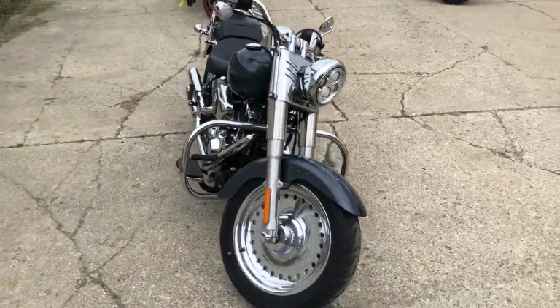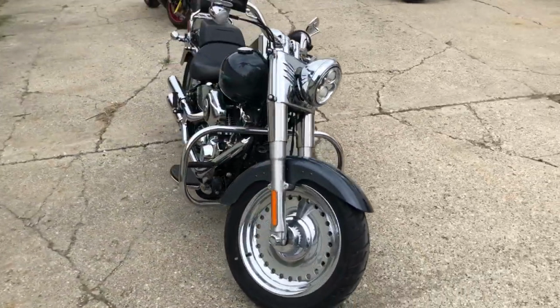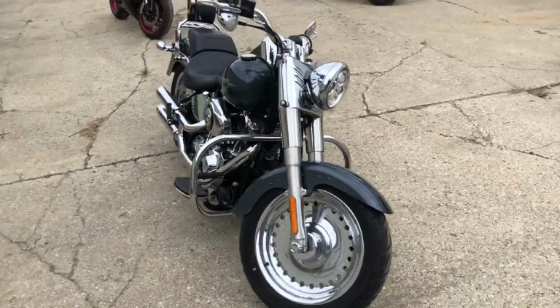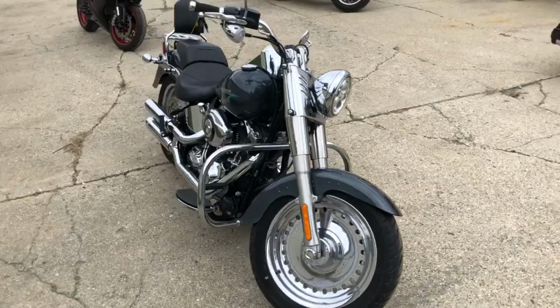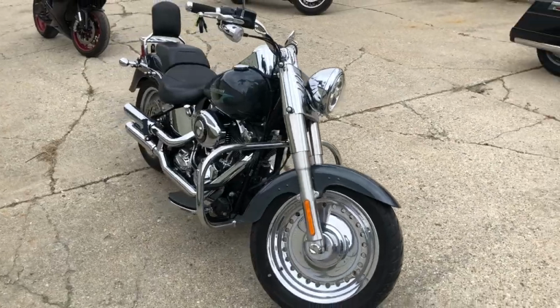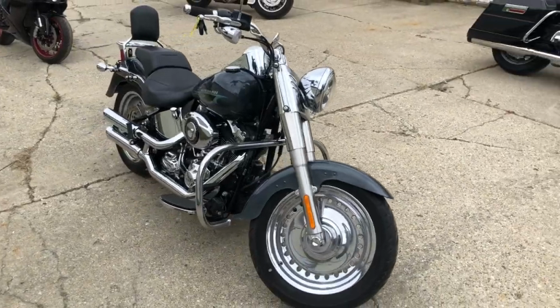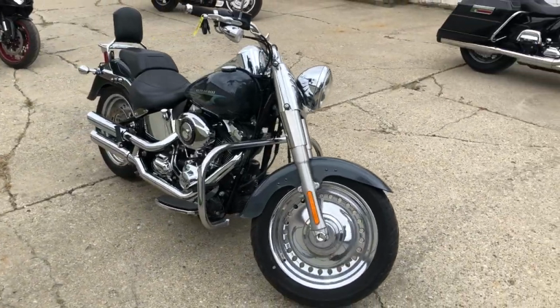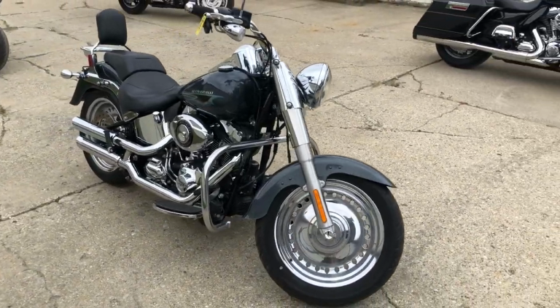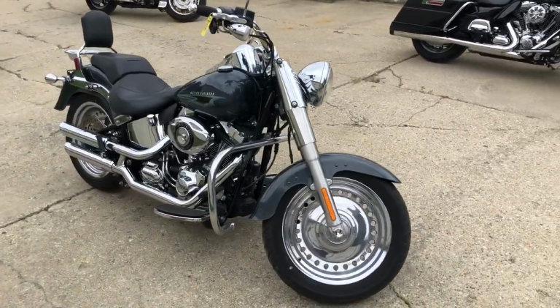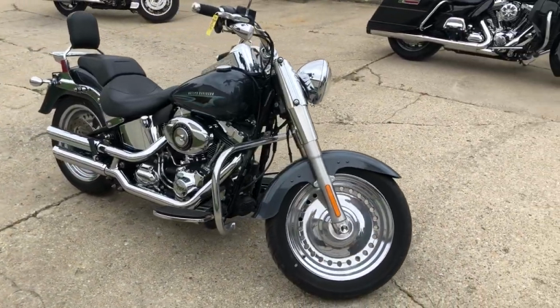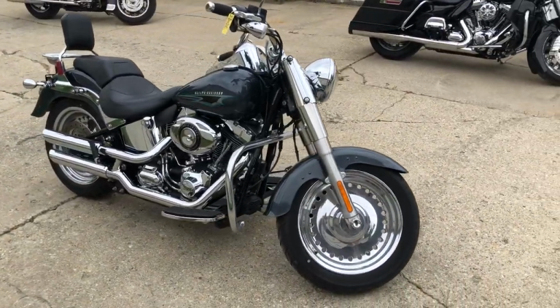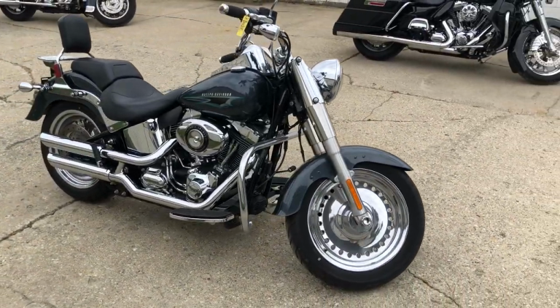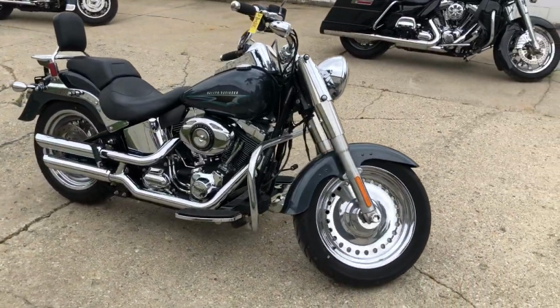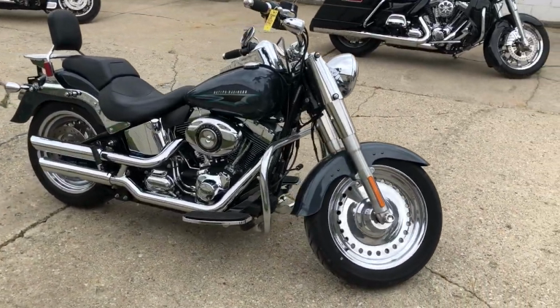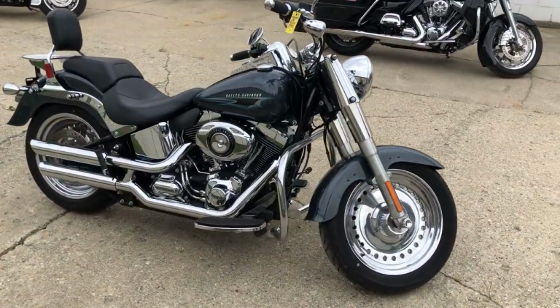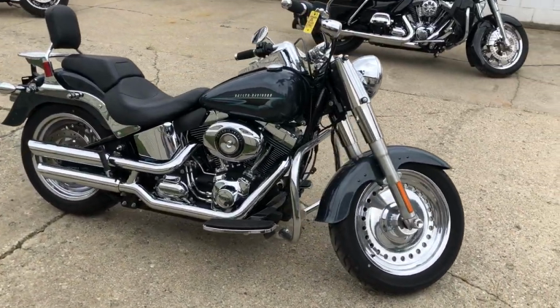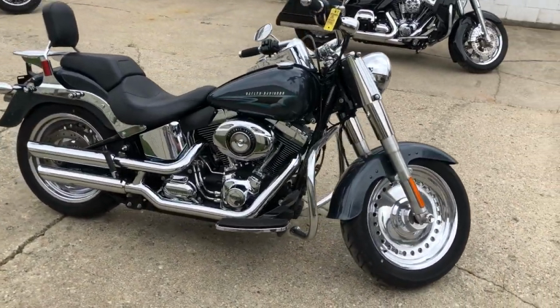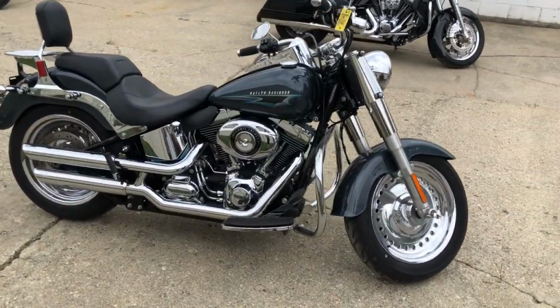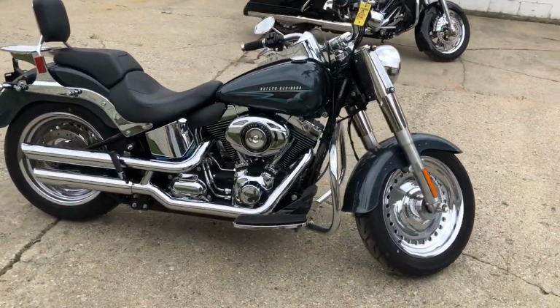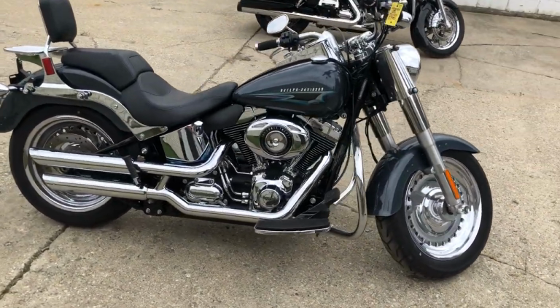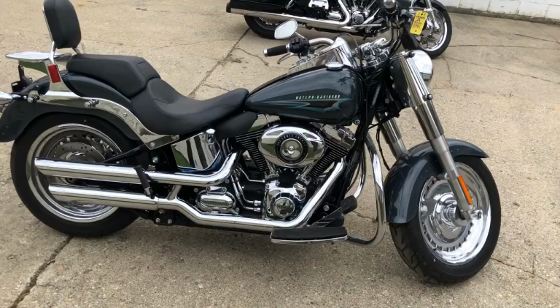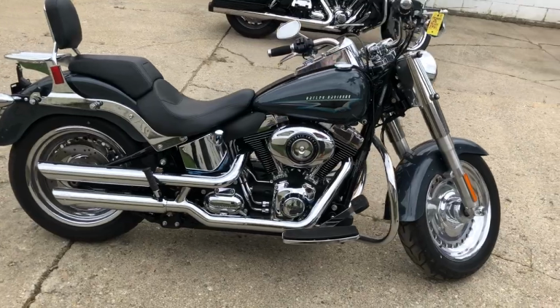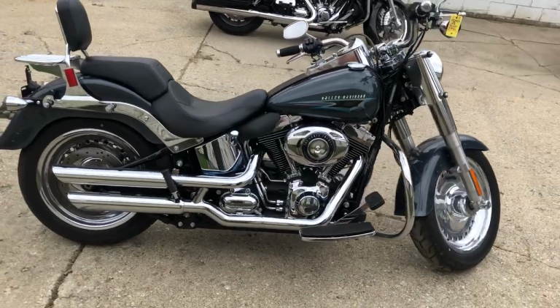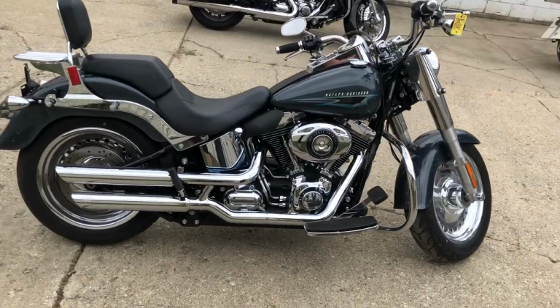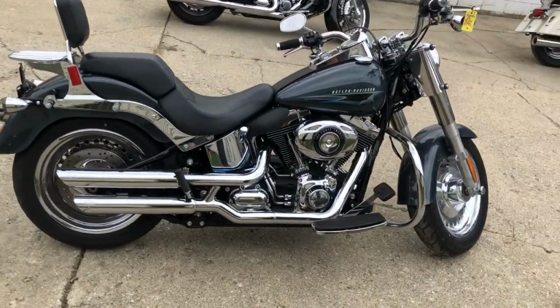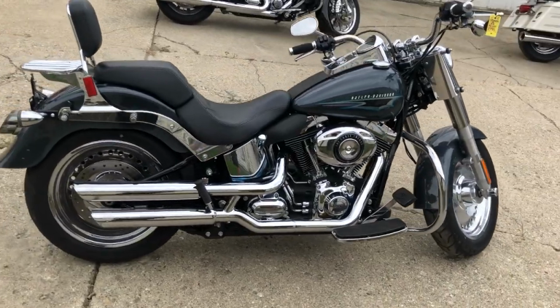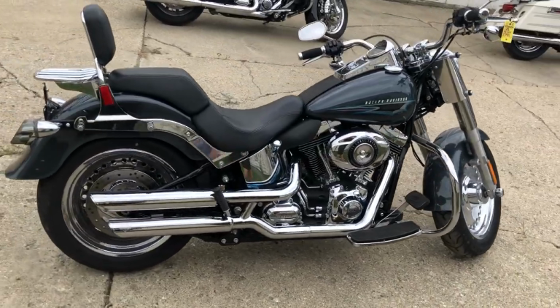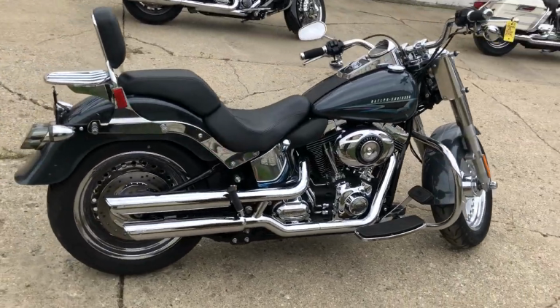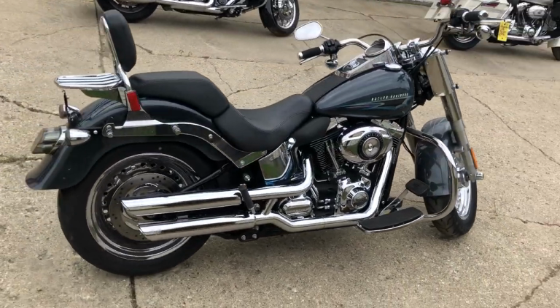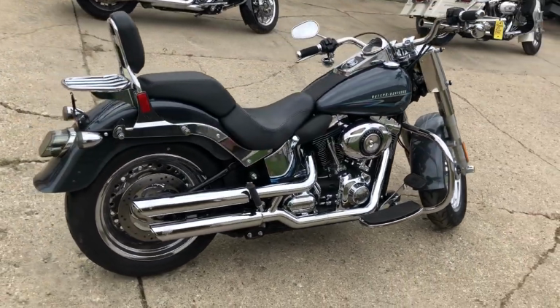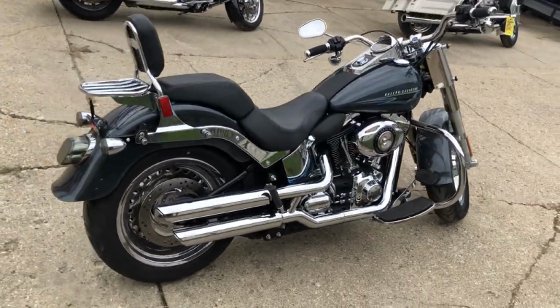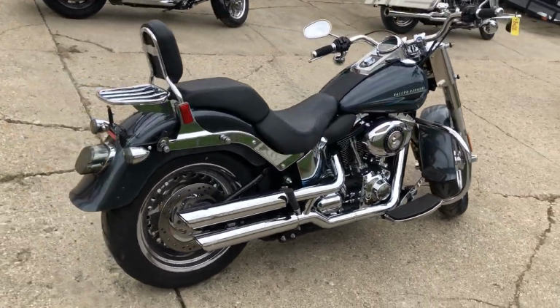Super clean, this thing rides like a brand new bike. Comes in that hard to find color Black Magic. Got chrome wheels, engine guards, backrest, luggage rack, dual Vance and Hines exhaust.